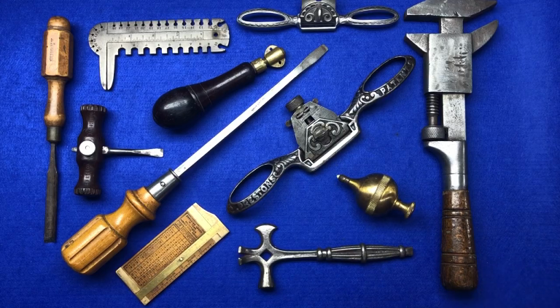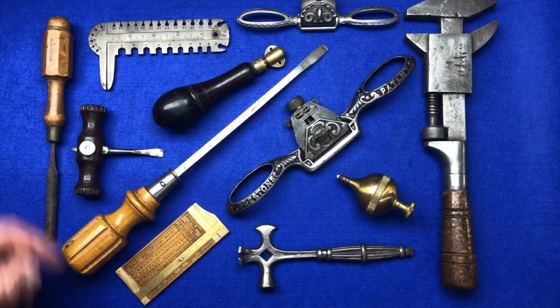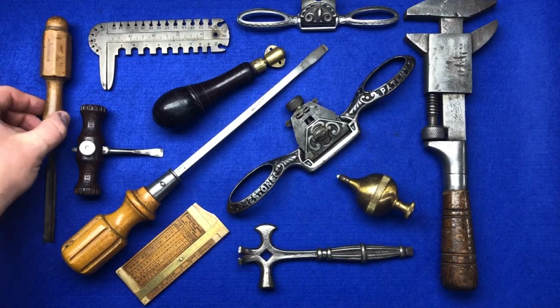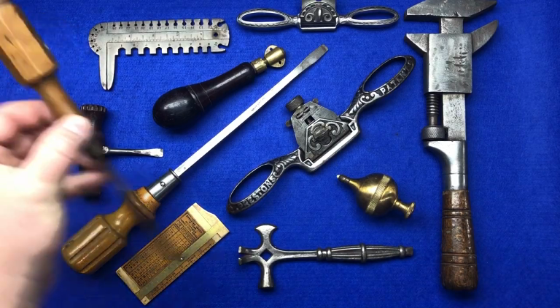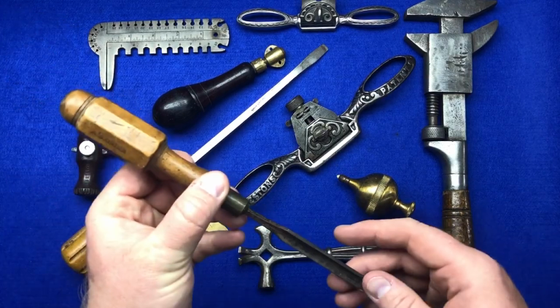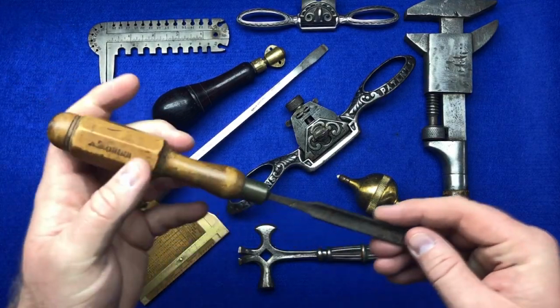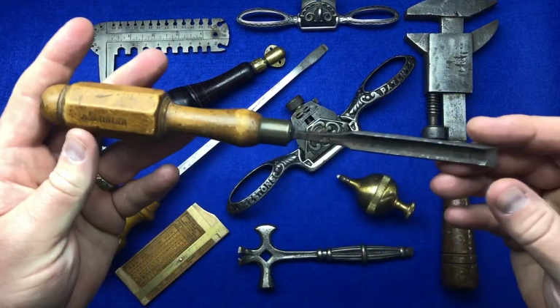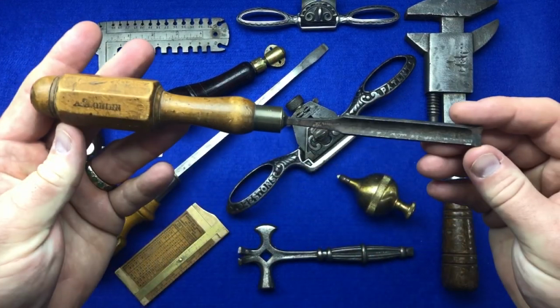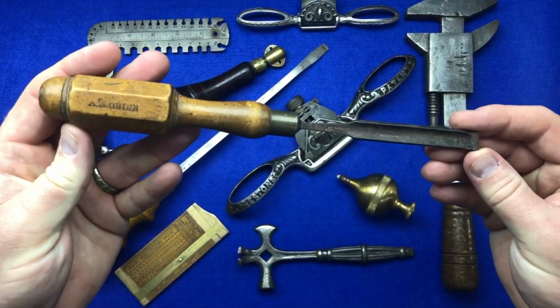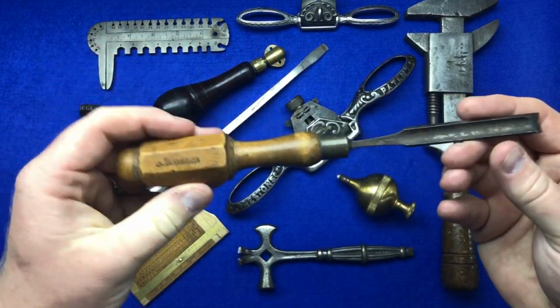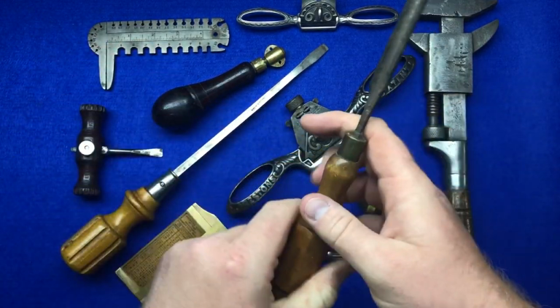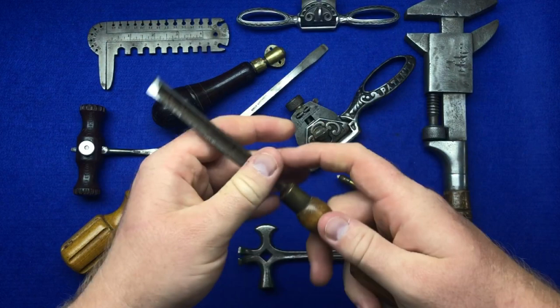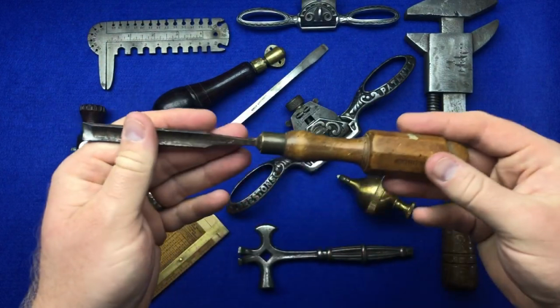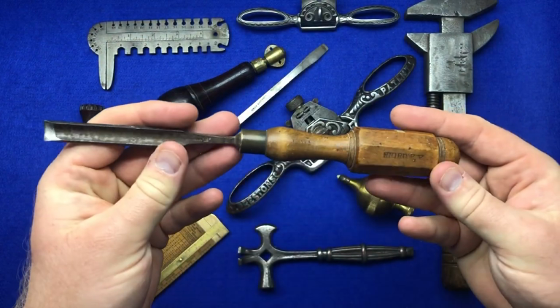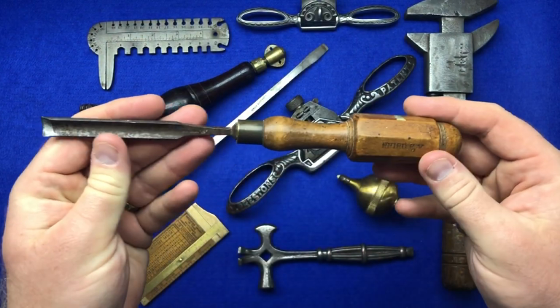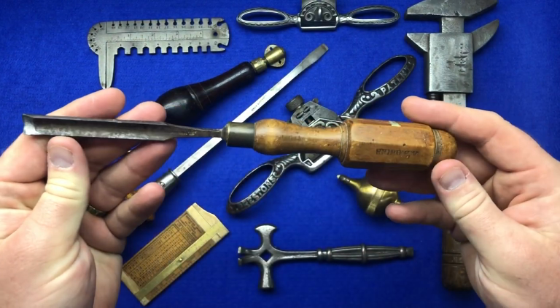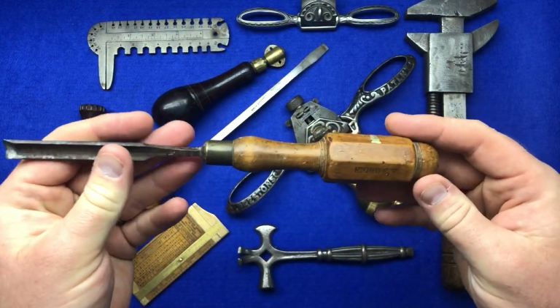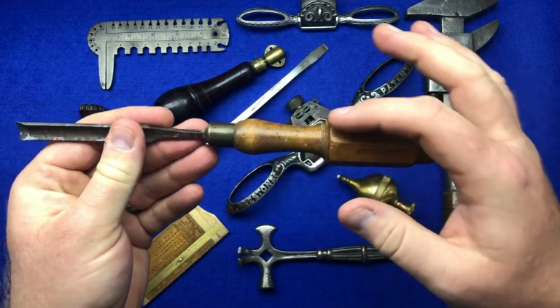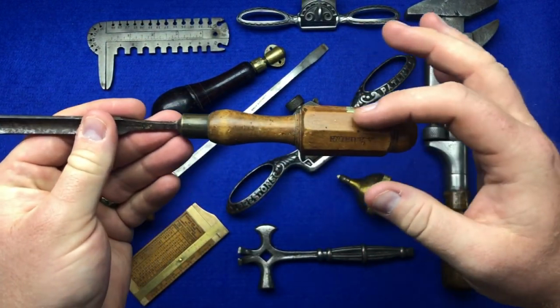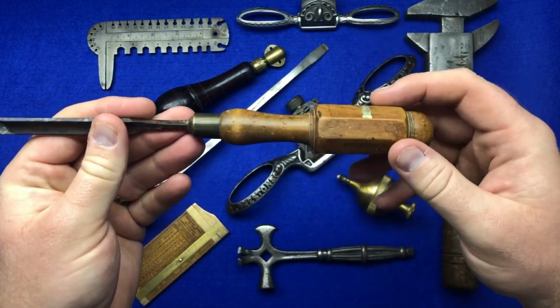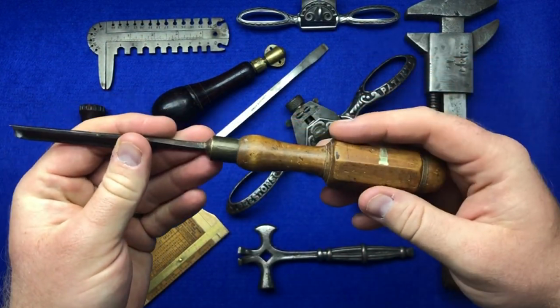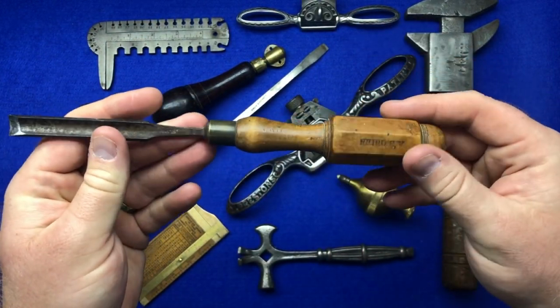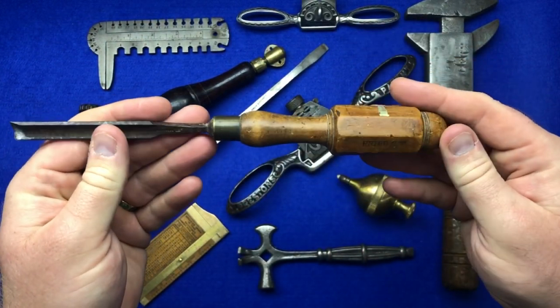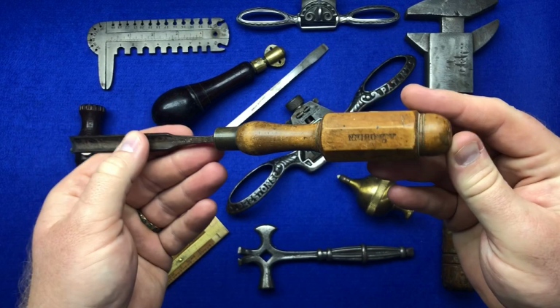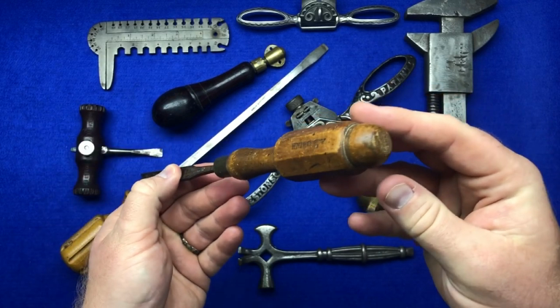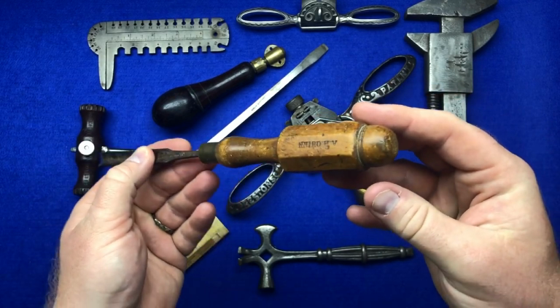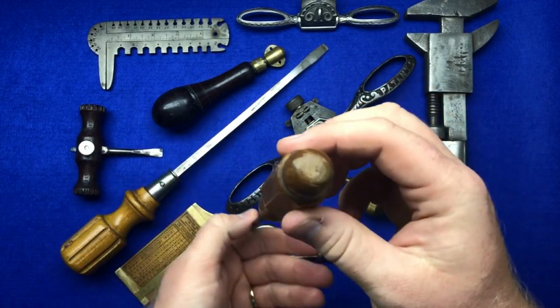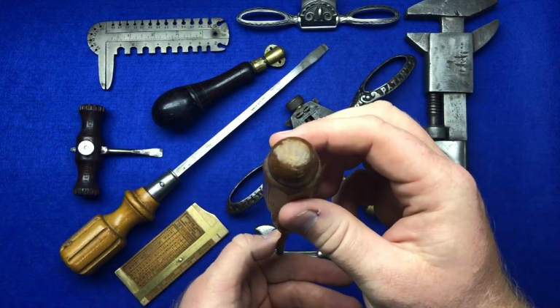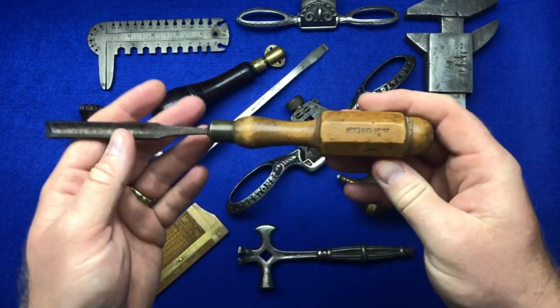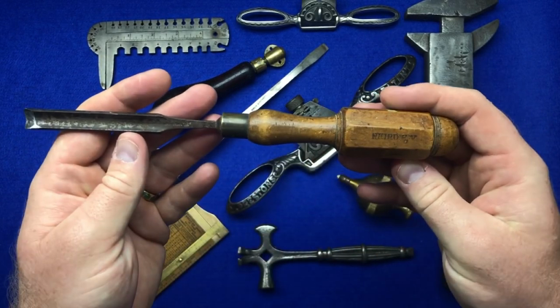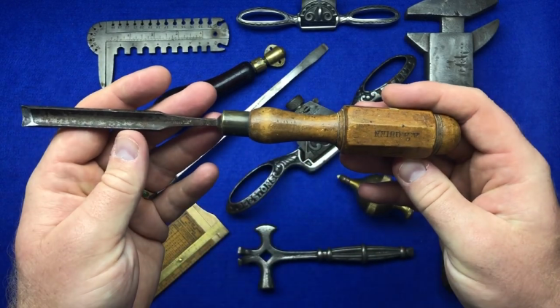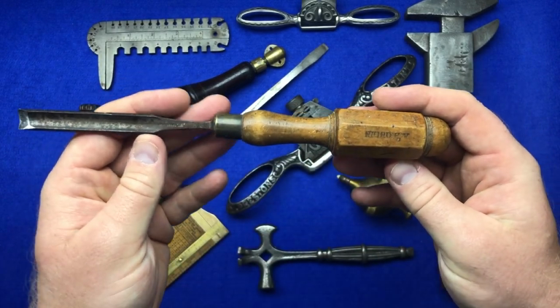Going from memory — I found this beautiful chisel in the five pound box. It's a beautiful London pattern chisel with a boxwood handle in reasonable condition, and five pounds I think was a bargain.